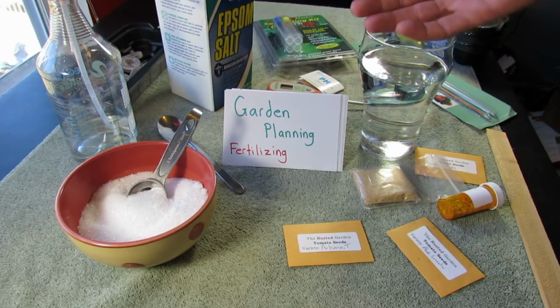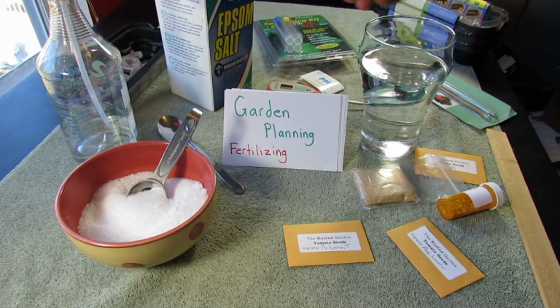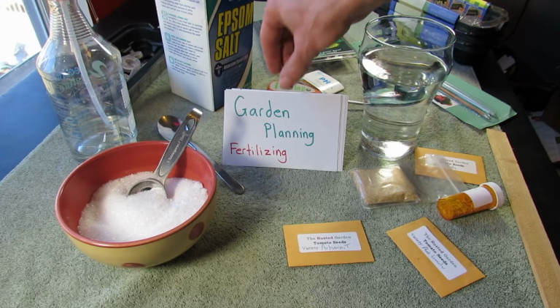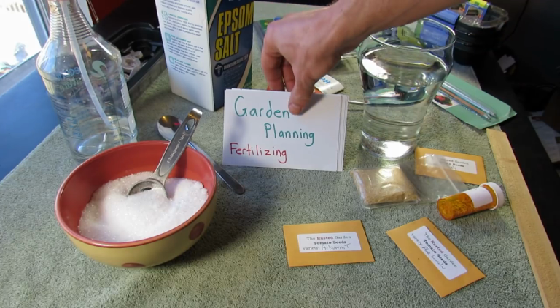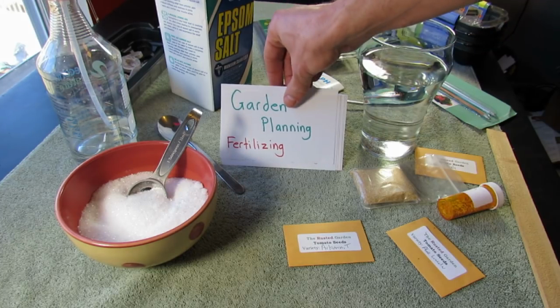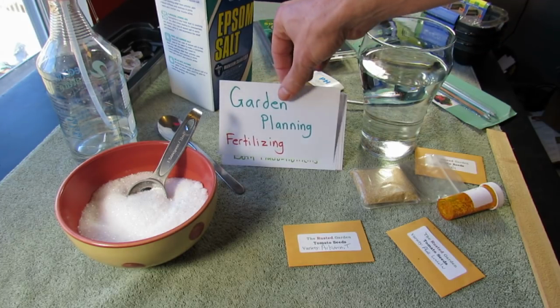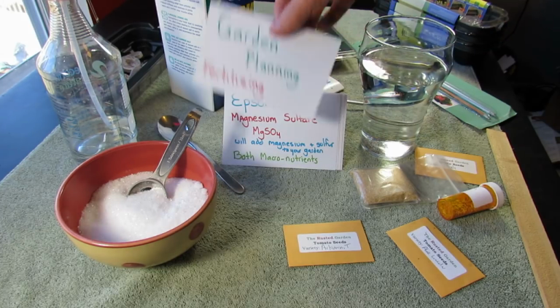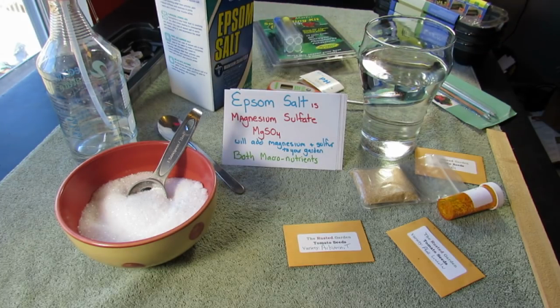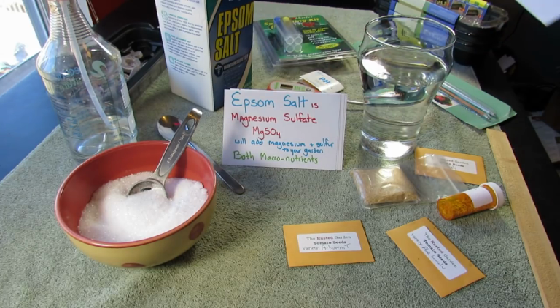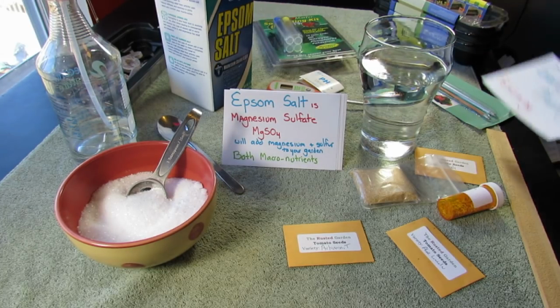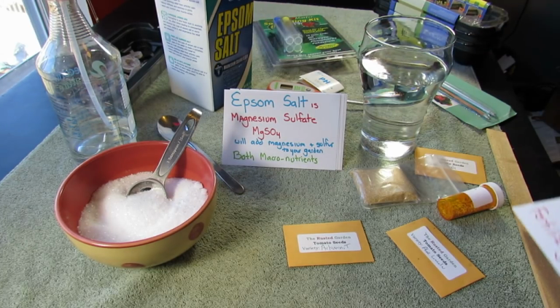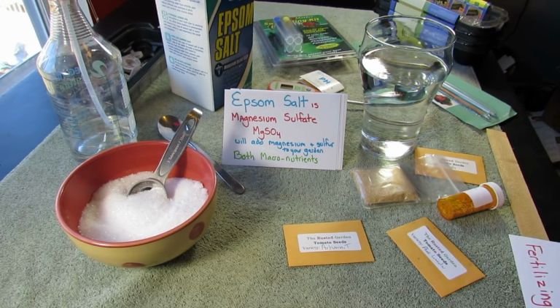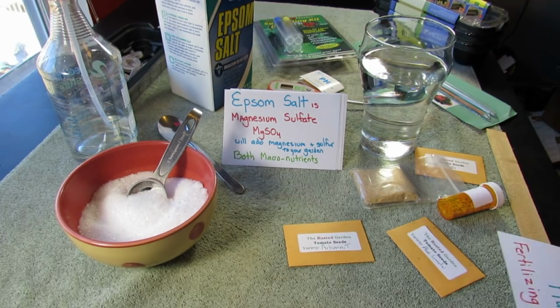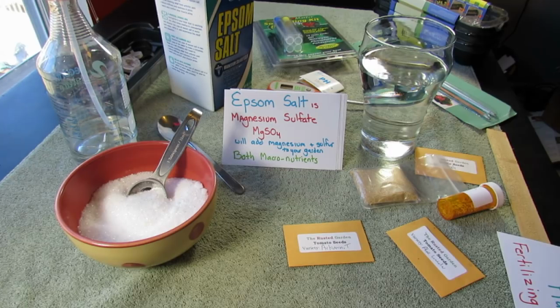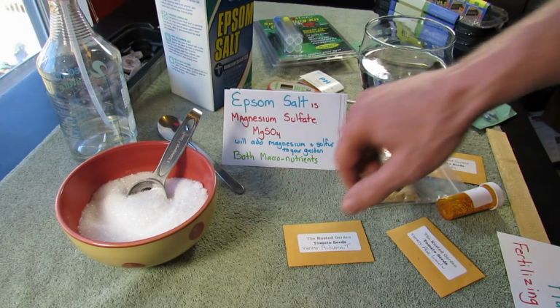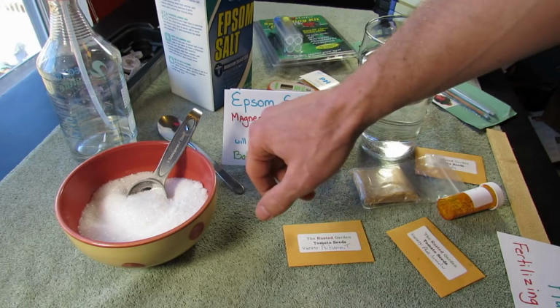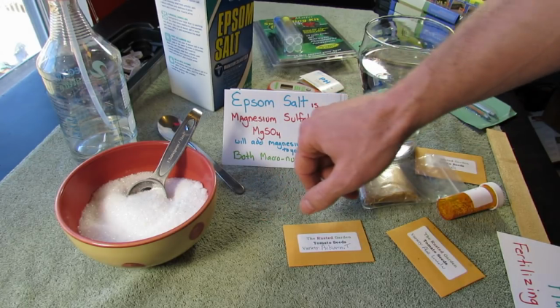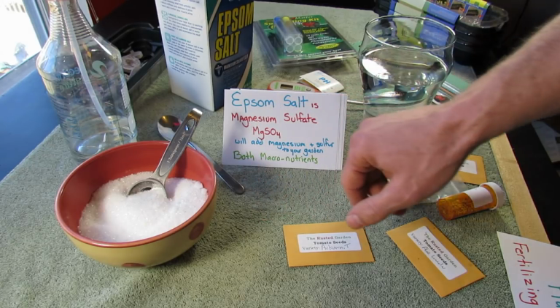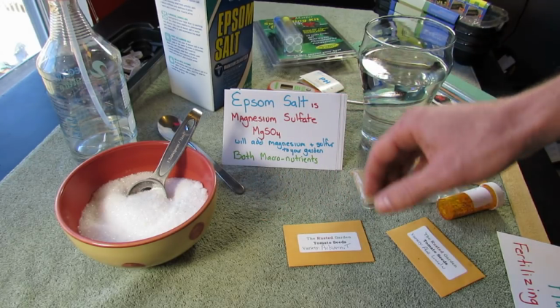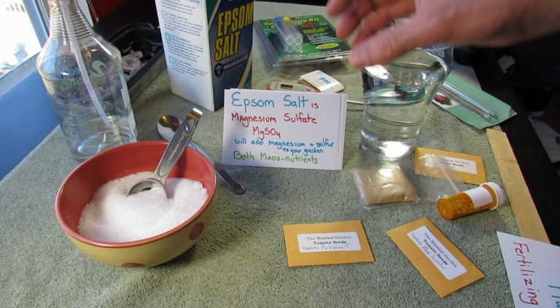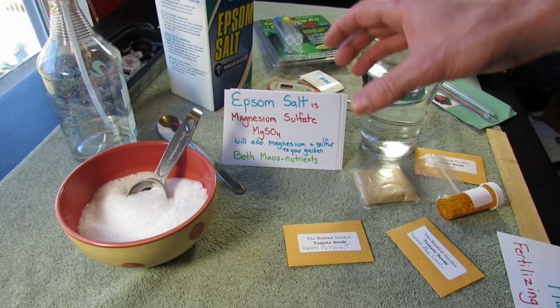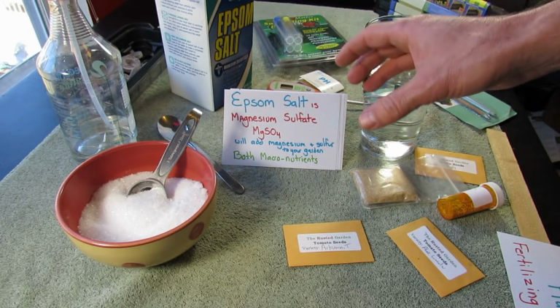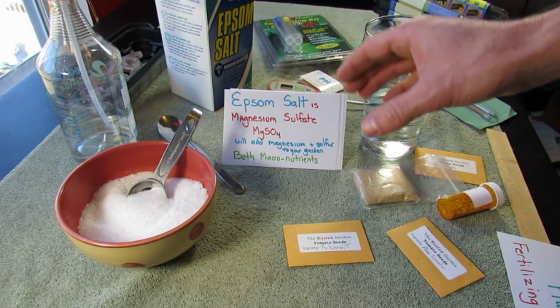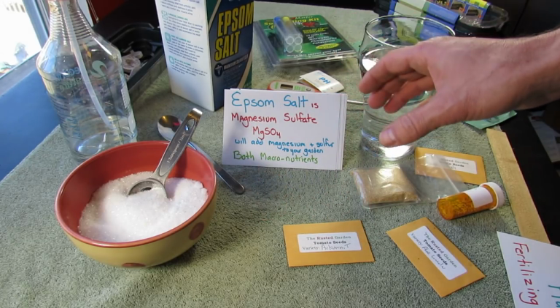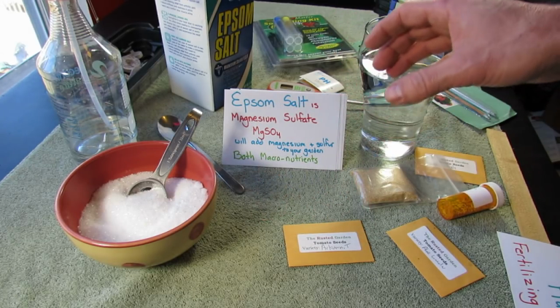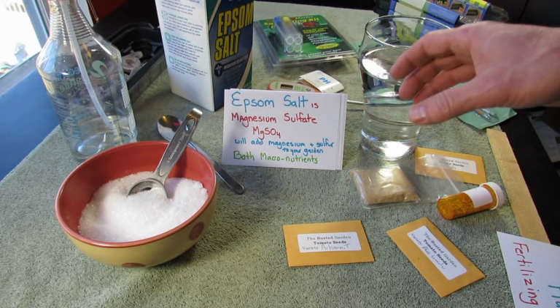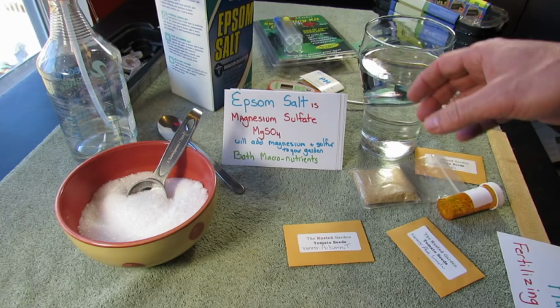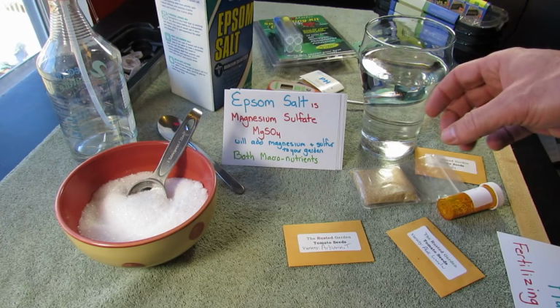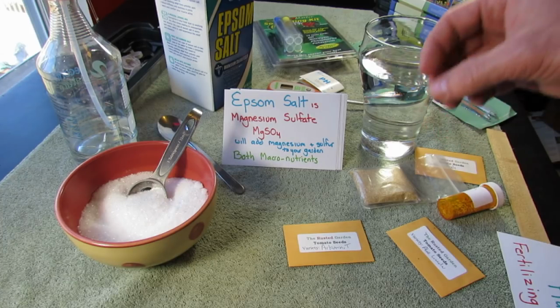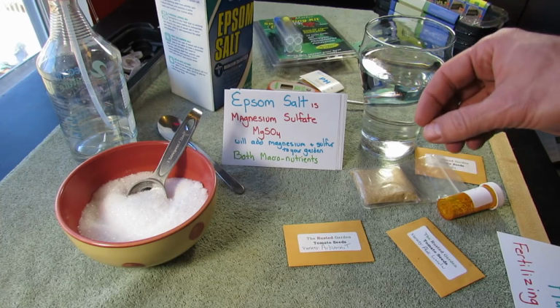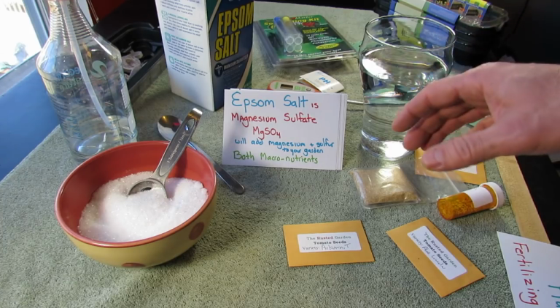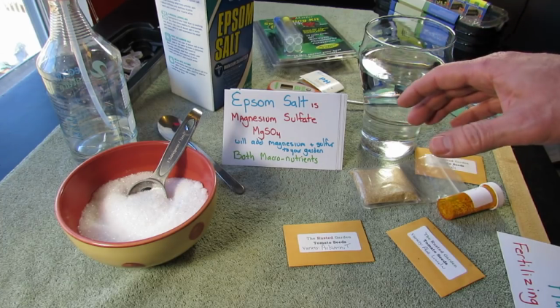This episode is about fertilizing, and I want to talk about Epsom salt, or magnesium sulfate. Magnesium sulfate is MgSO4, and Epsom salt will add magnesium and sulfur to your garden. Both of those are macronutrients.